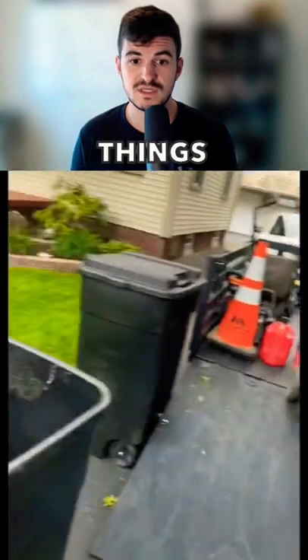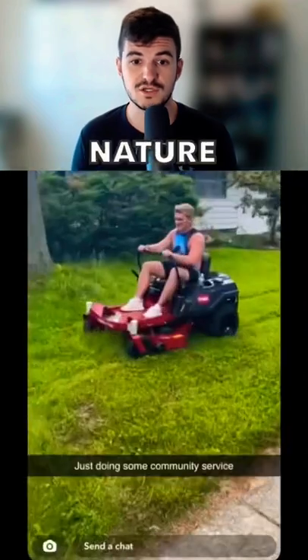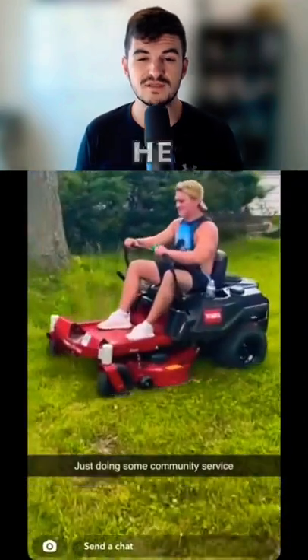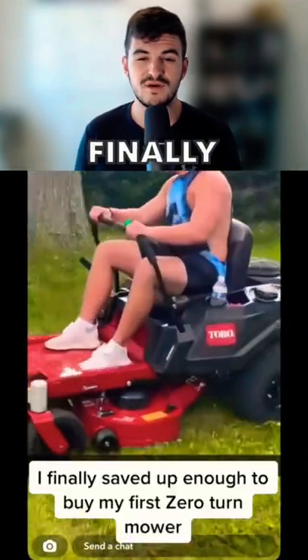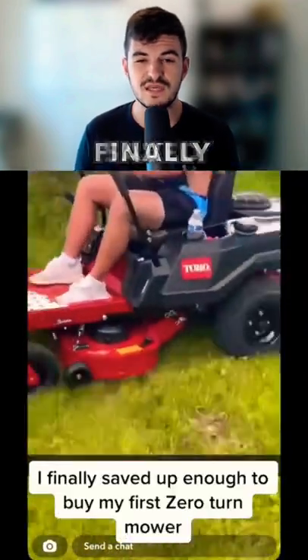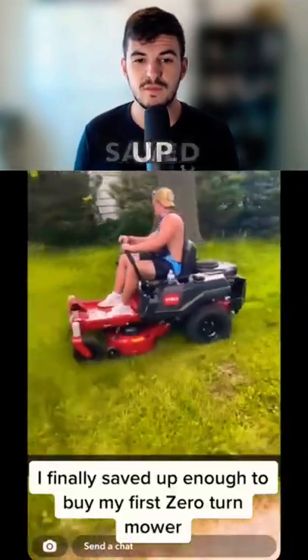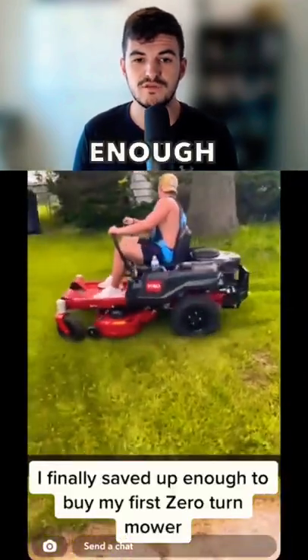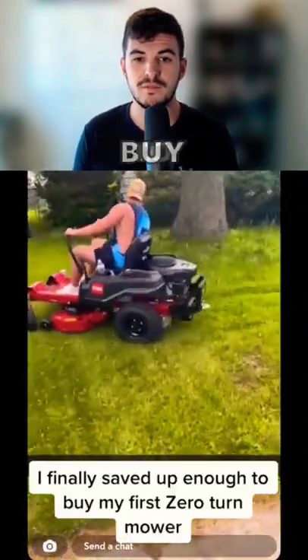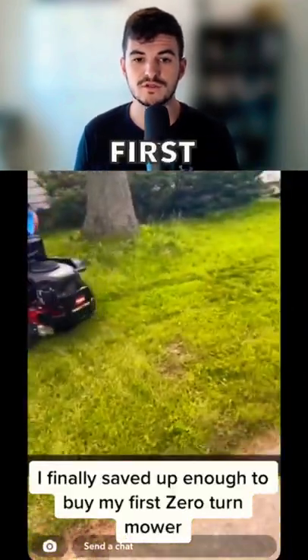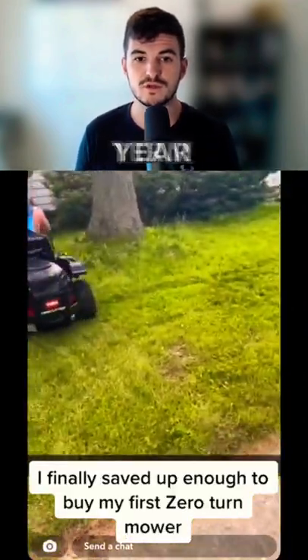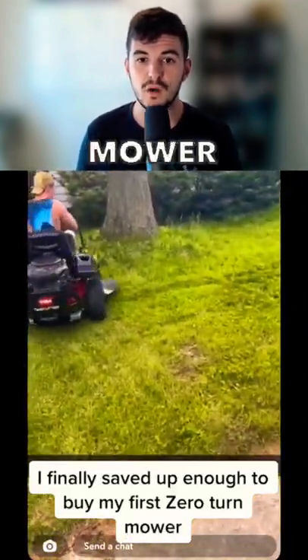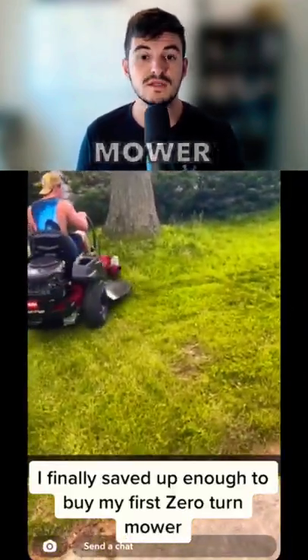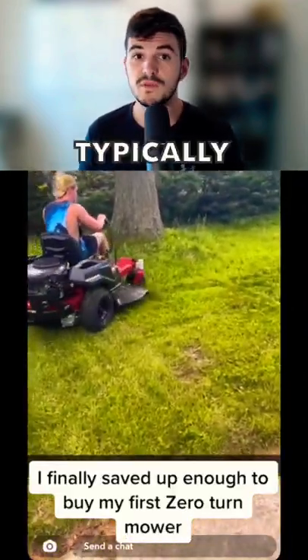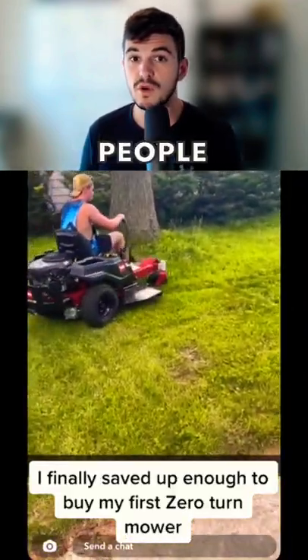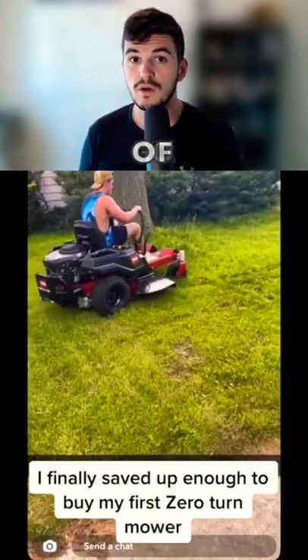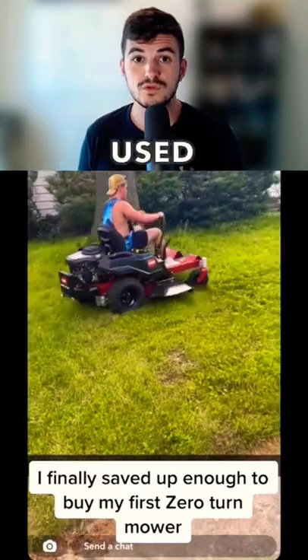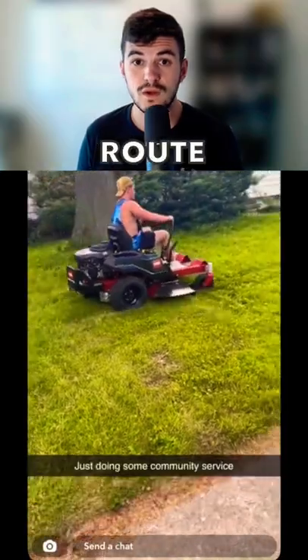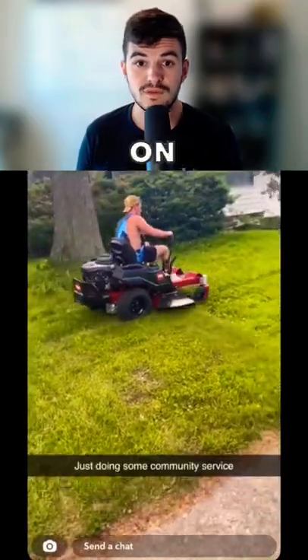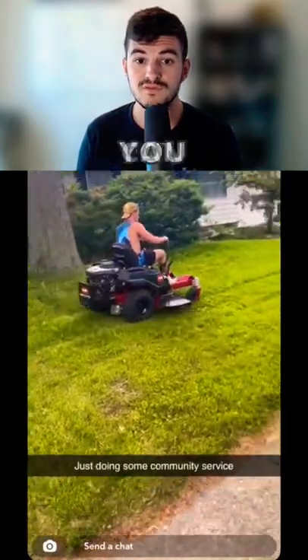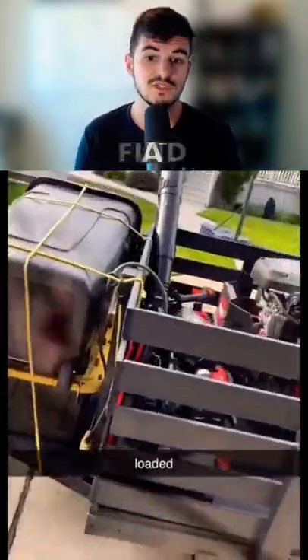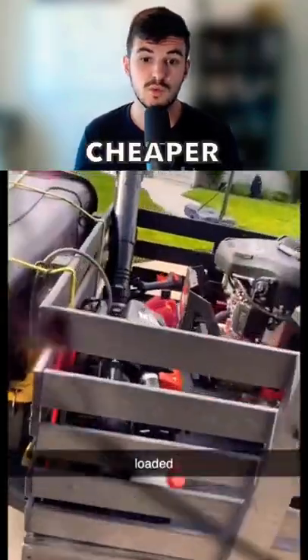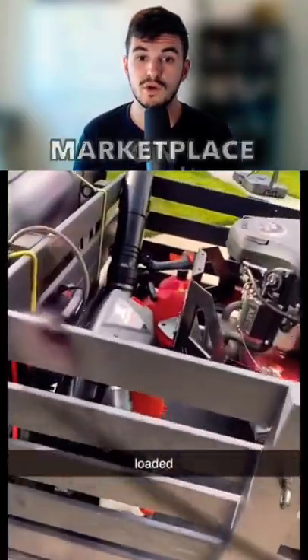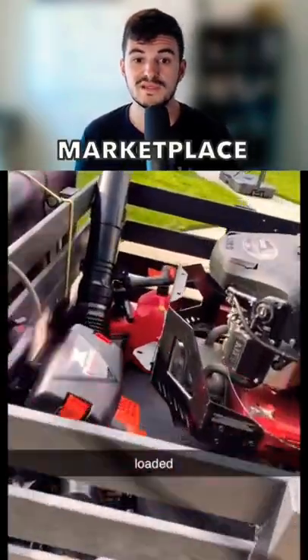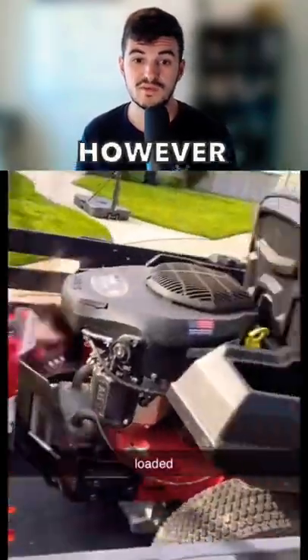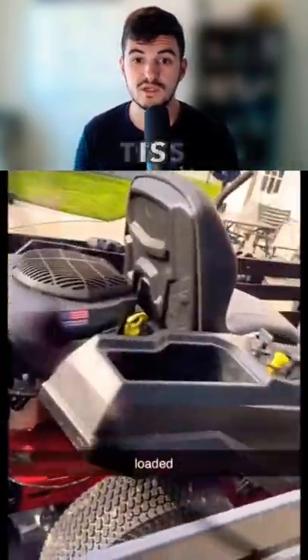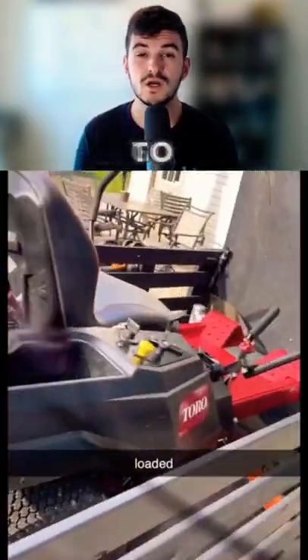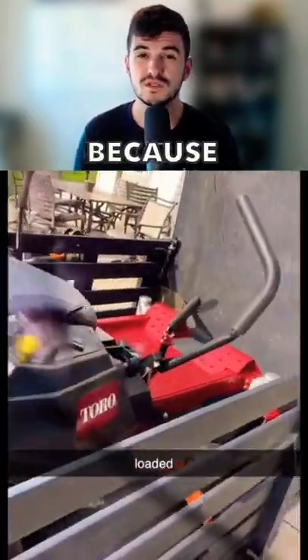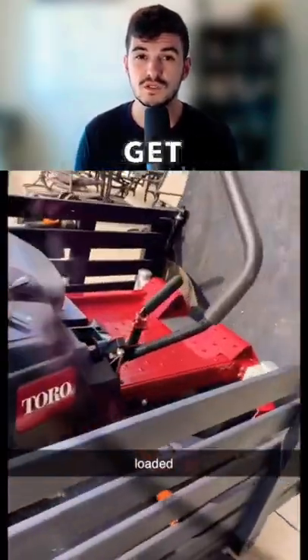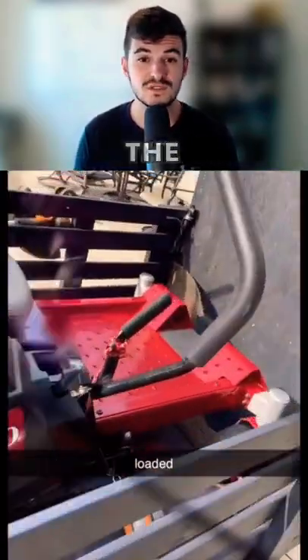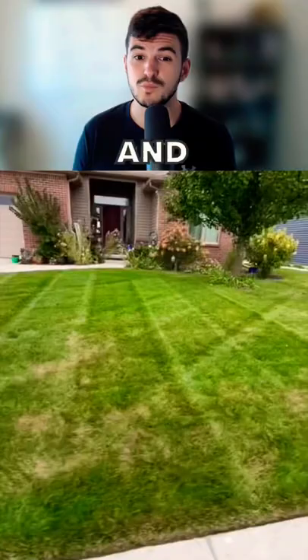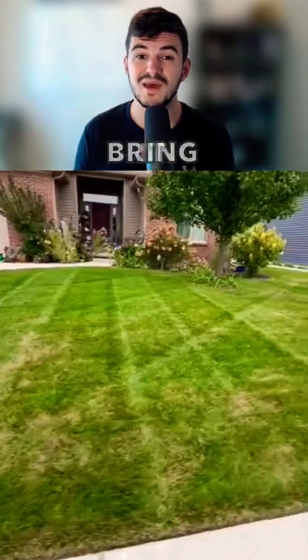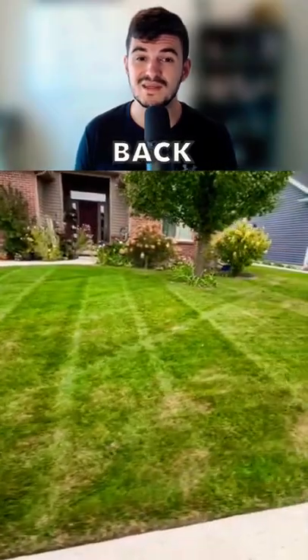He says he finally saved up enough to buy his first zero-turn mower. Typically people go the used route — you can find a cheaper one on Marketplace. However, buying new is a good way to go because you do get the warranty and you can bring it back anytime.